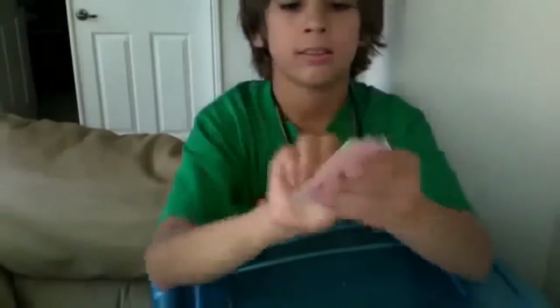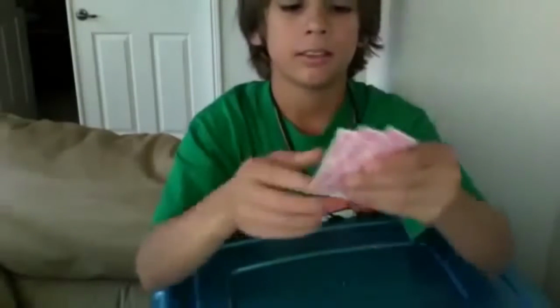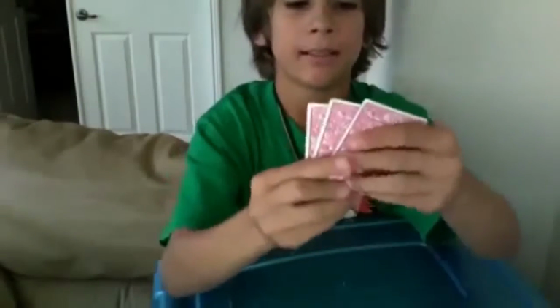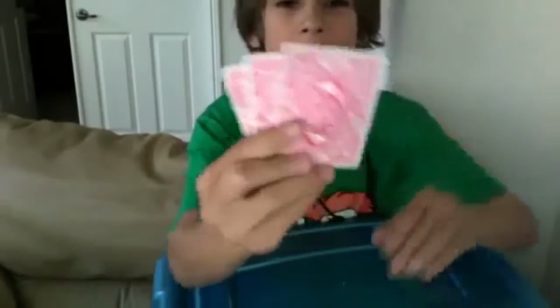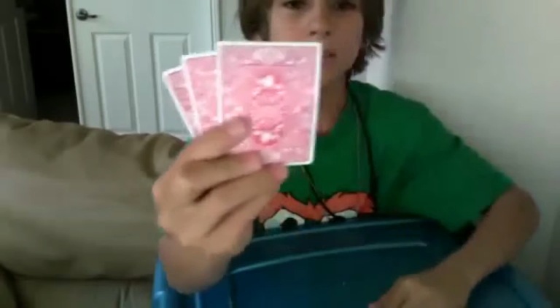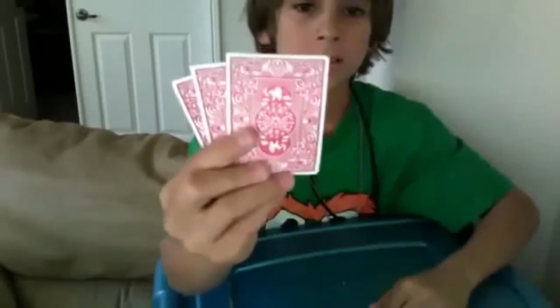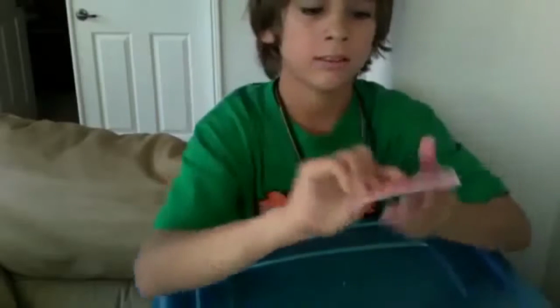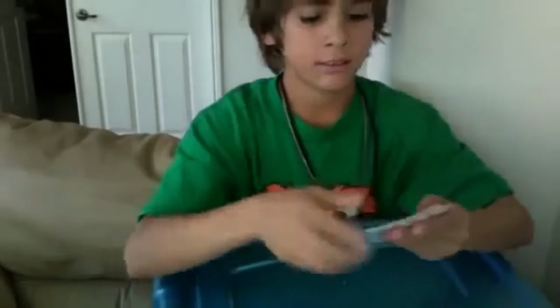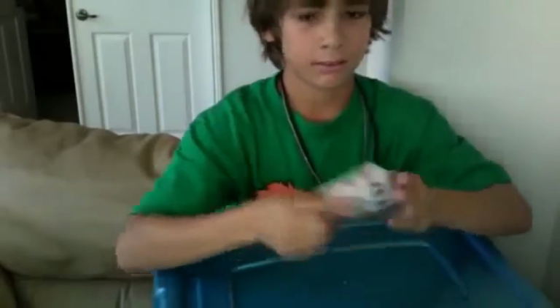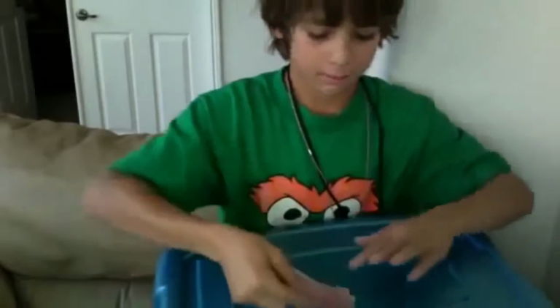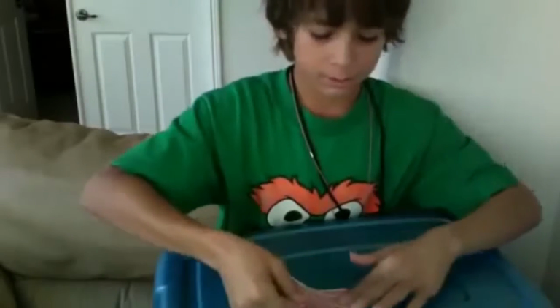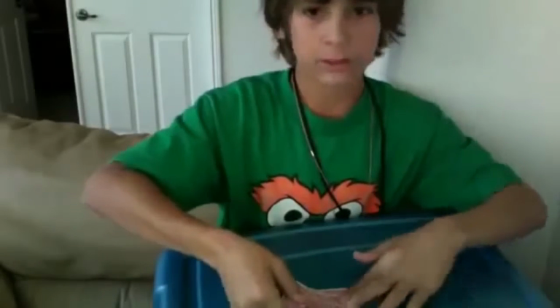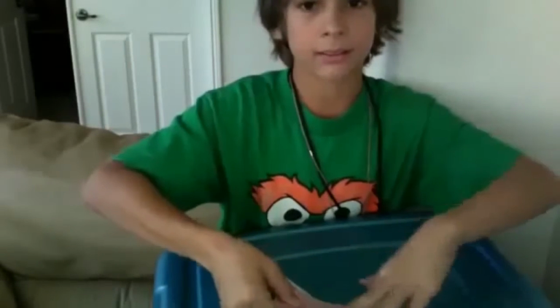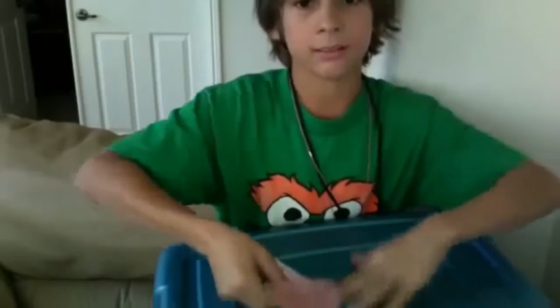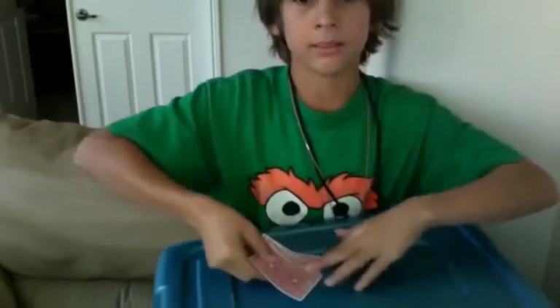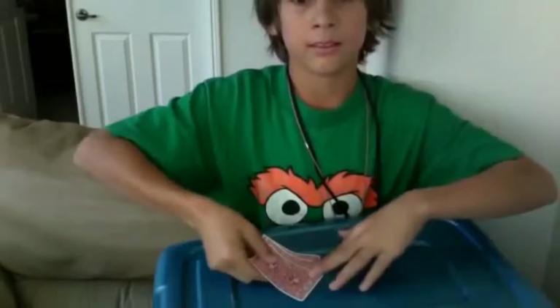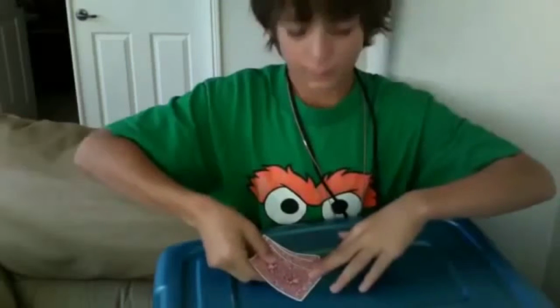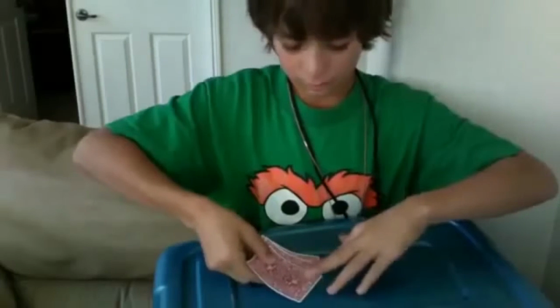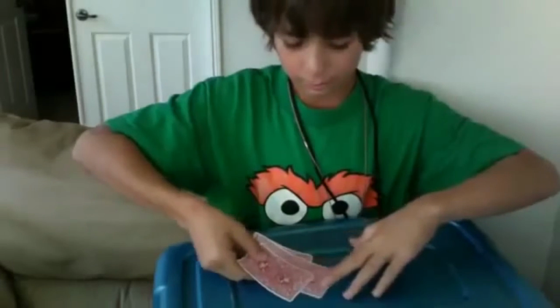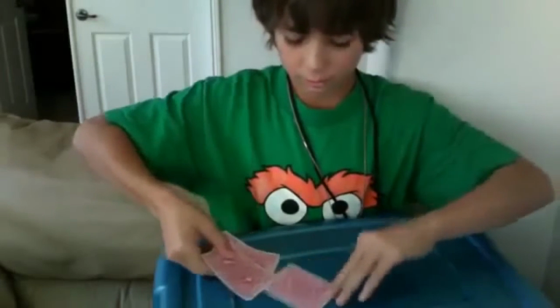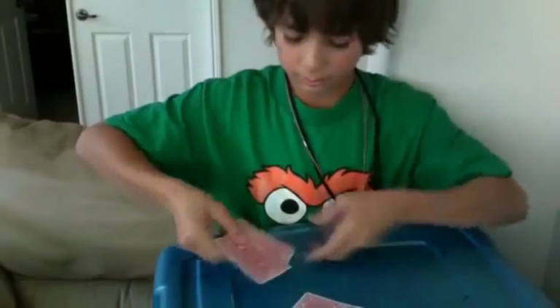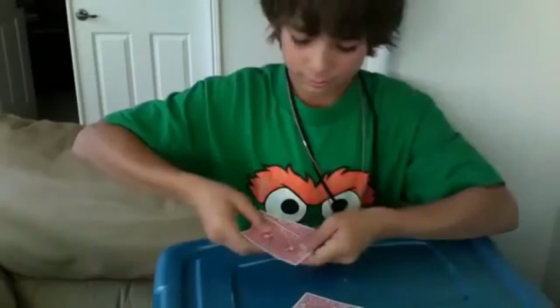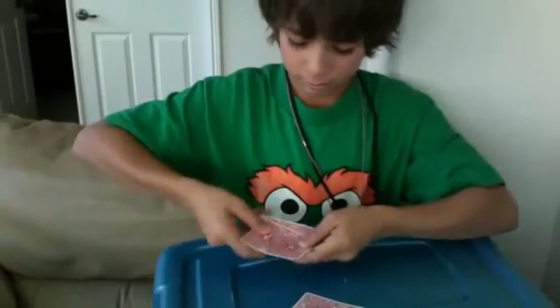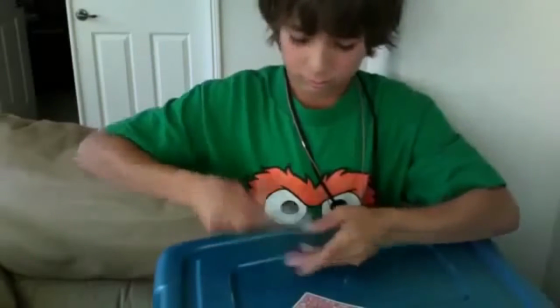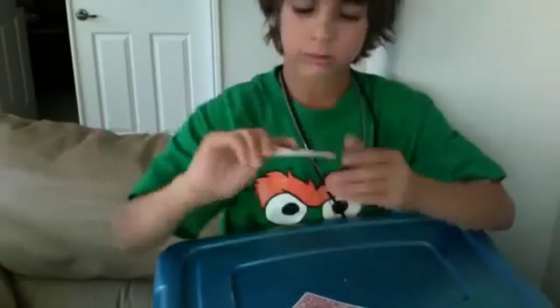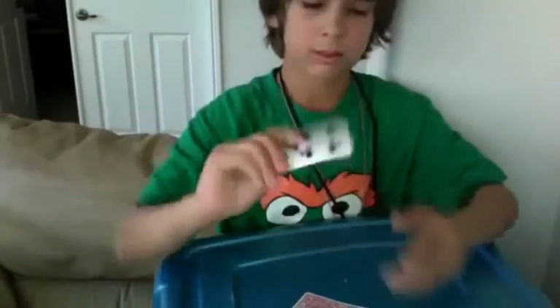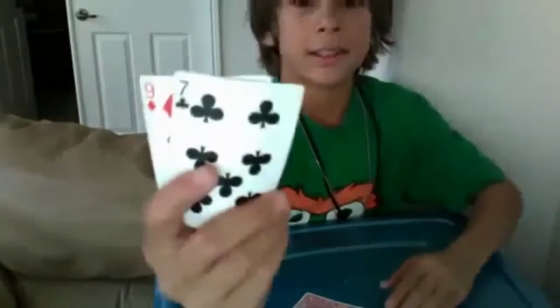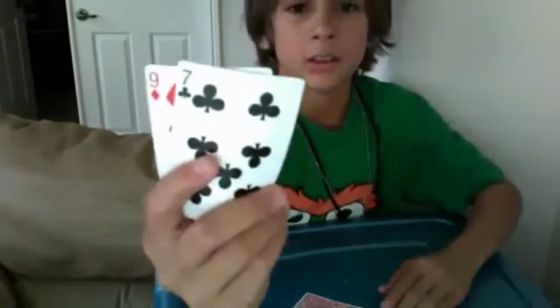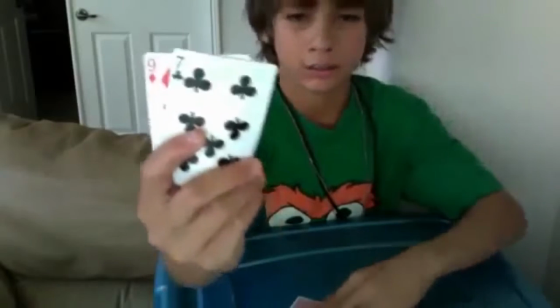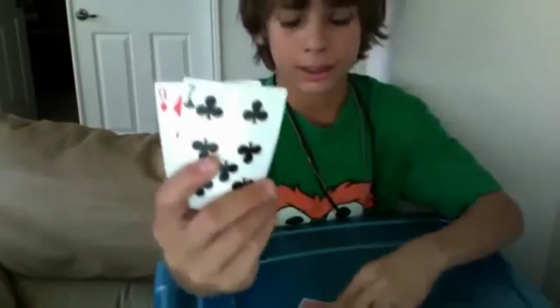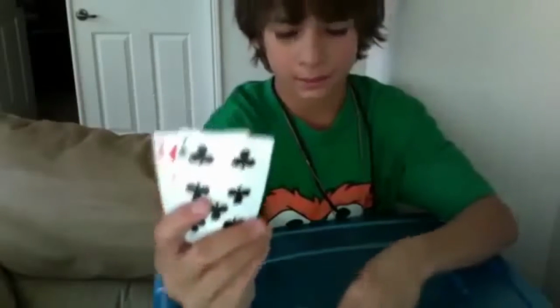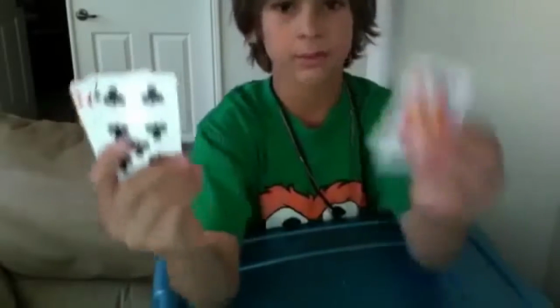Lift the back. Put so many fingers right here, in the middle one. Pull. I have nine, eight, seven — I mean nine, seven. It's a queen.